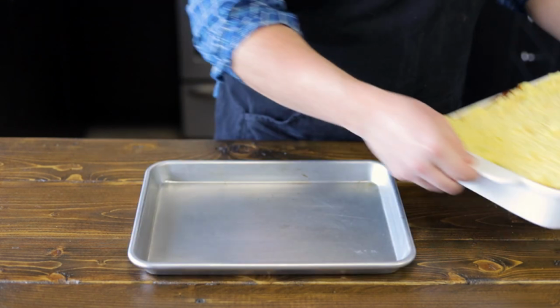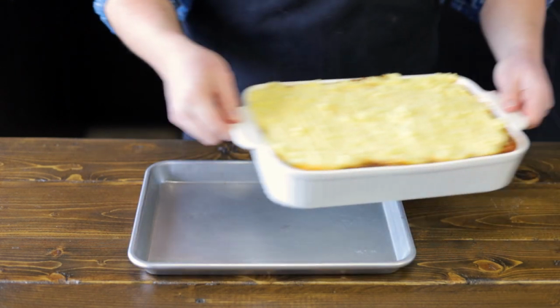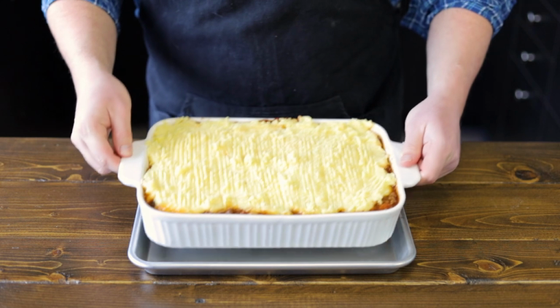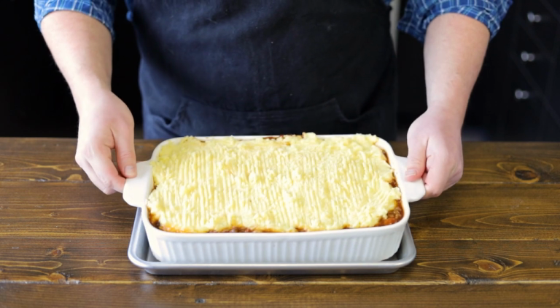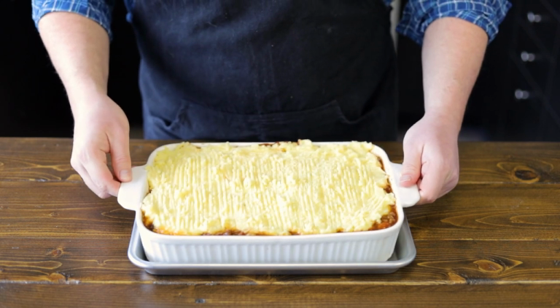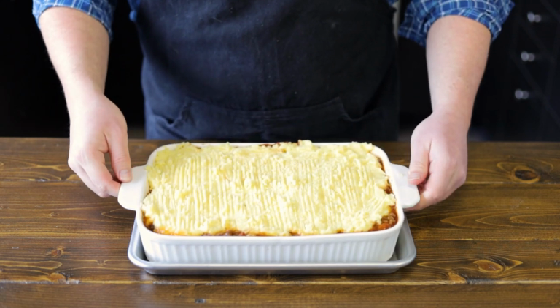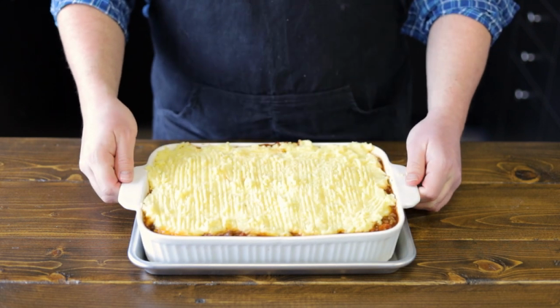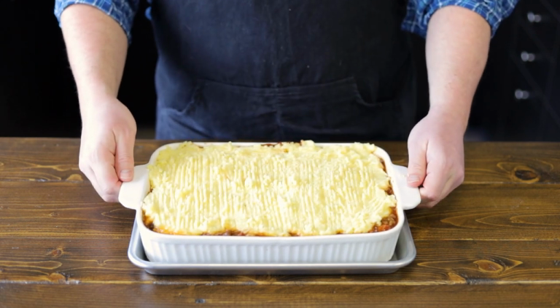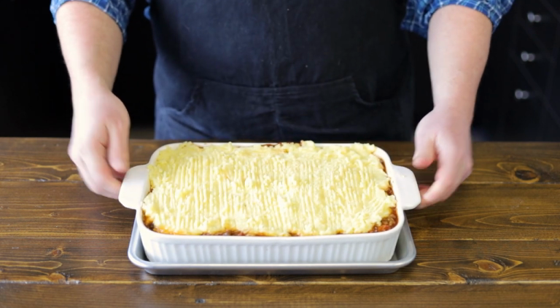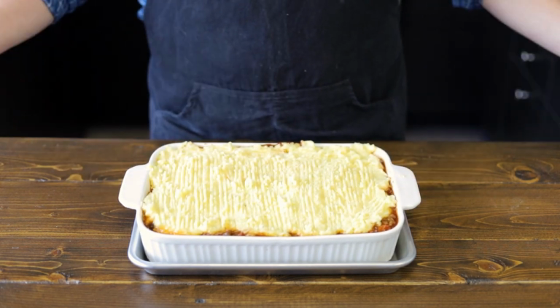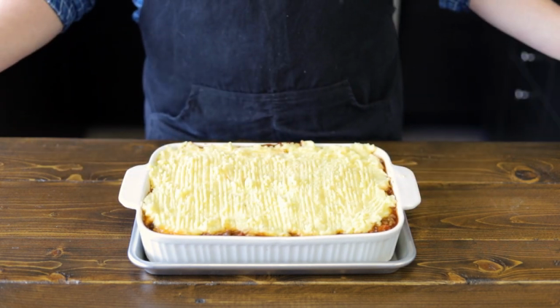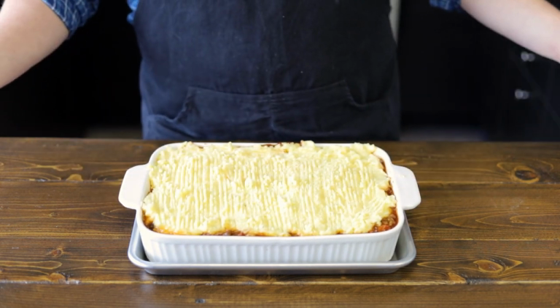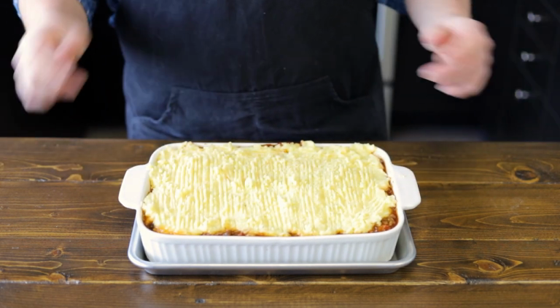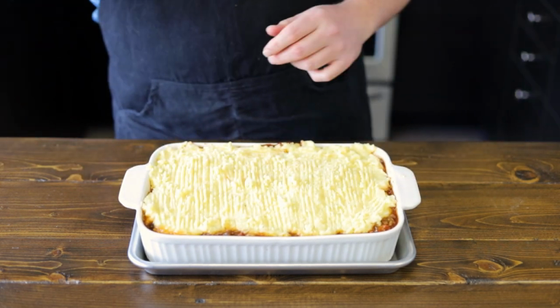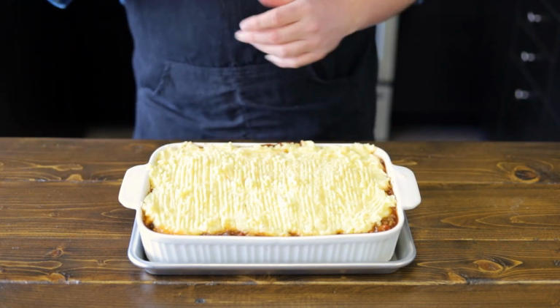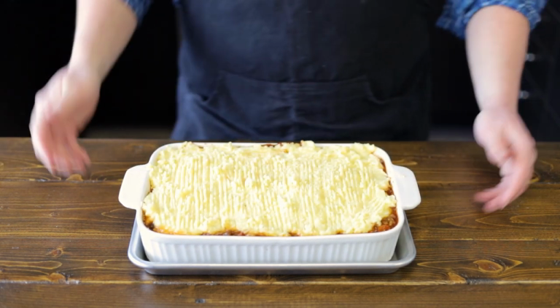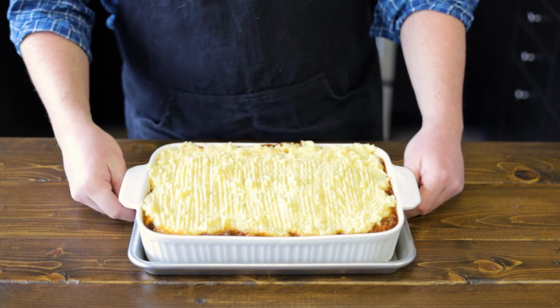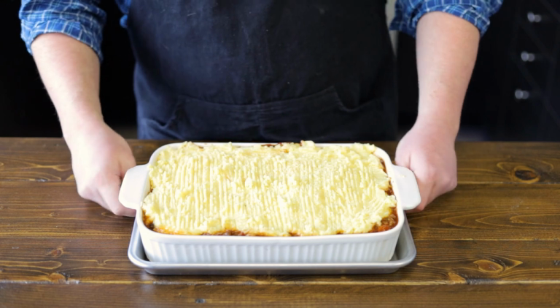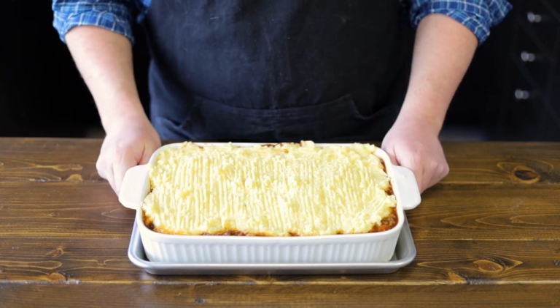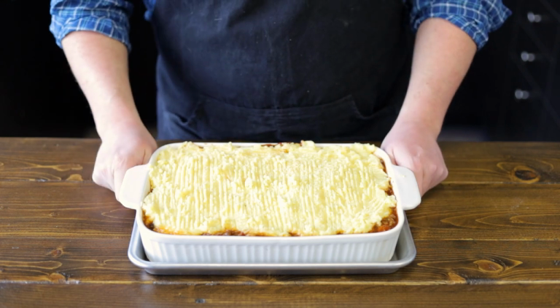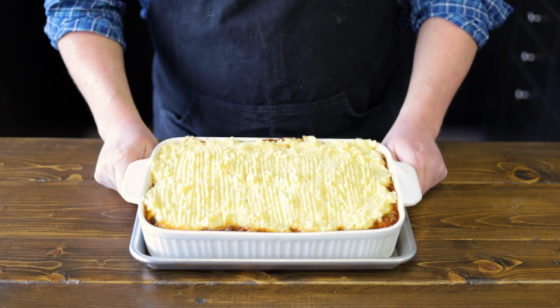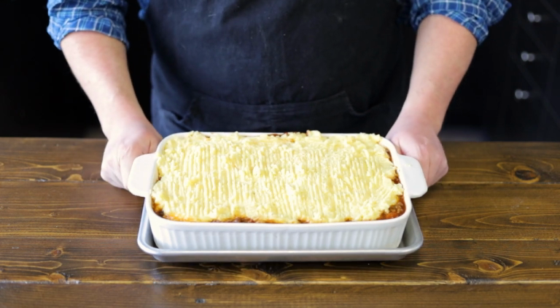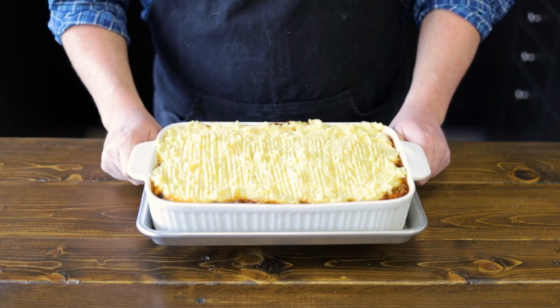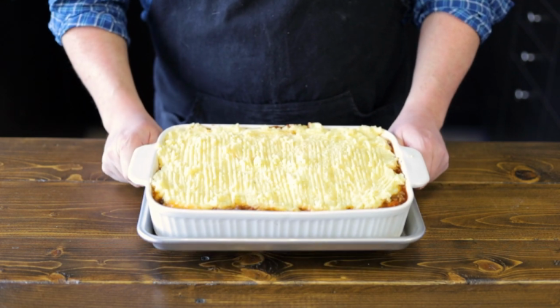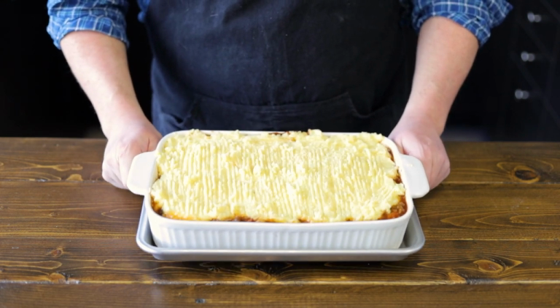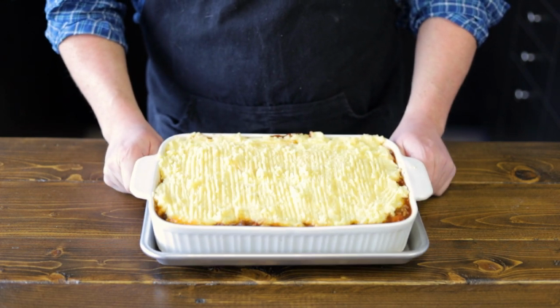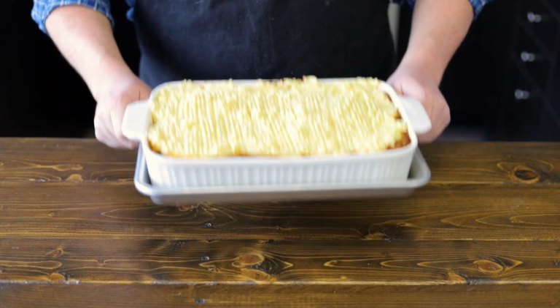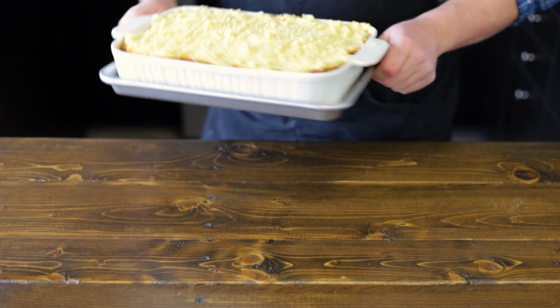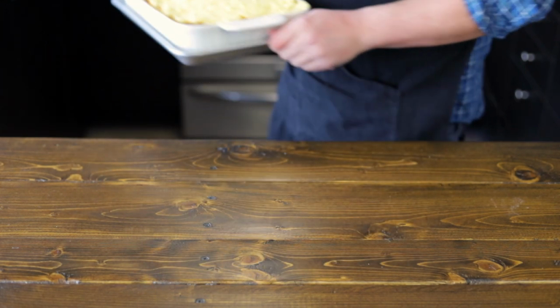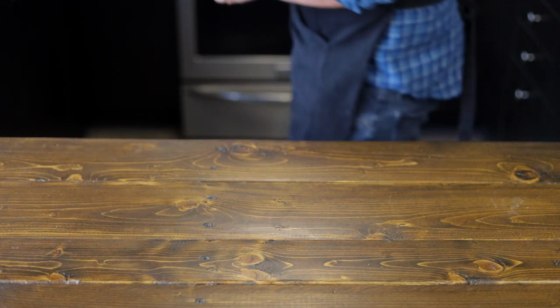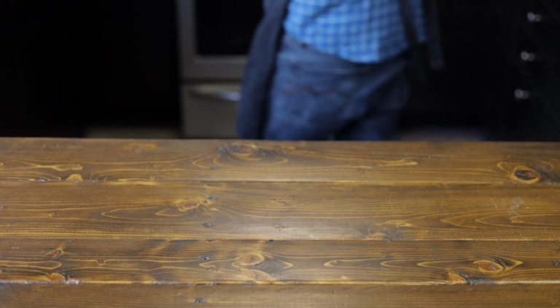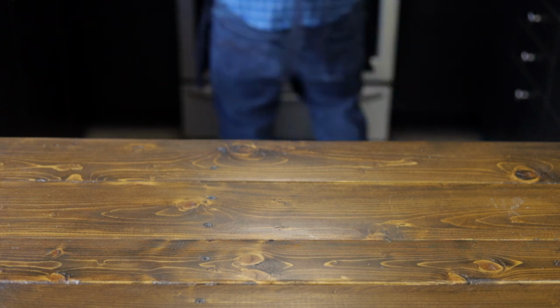Now we're going to place this into a 400 degree oven until the top is nice and golden brown. You also want to place this on top of a sheet pan just in case it spills over the edges — it's much easier to clean a sheet pan than an oven. Trust me, I've learned this the hard way.